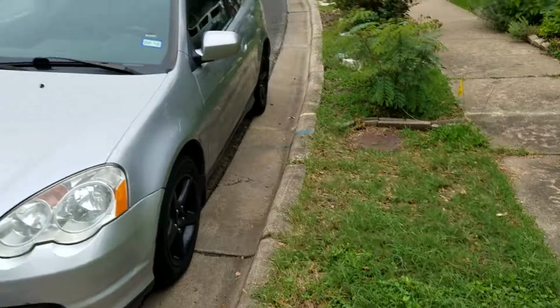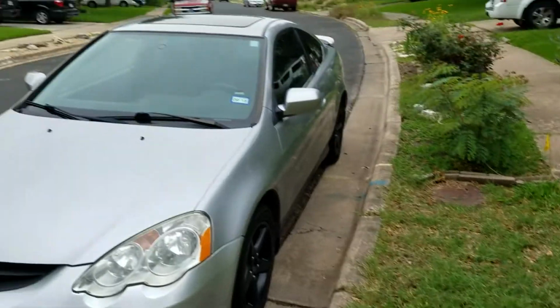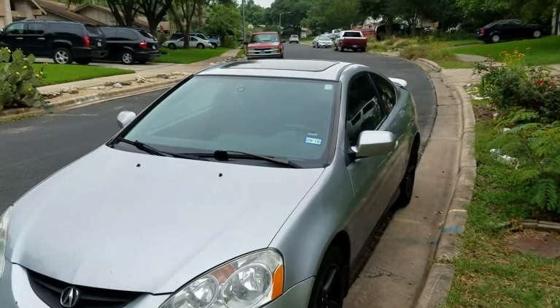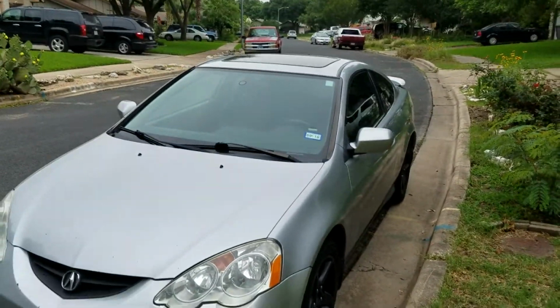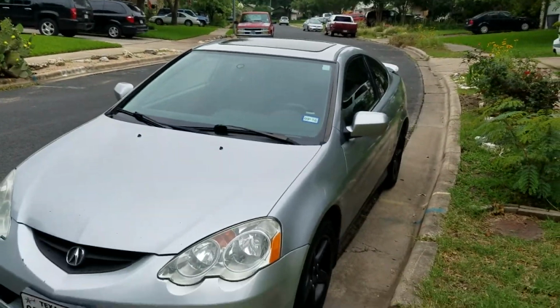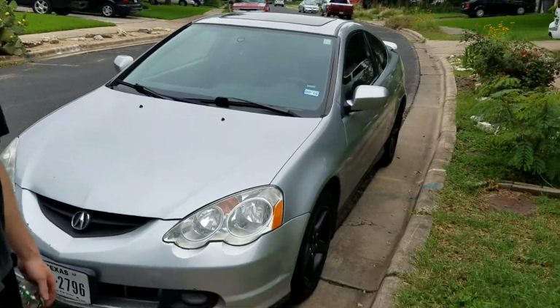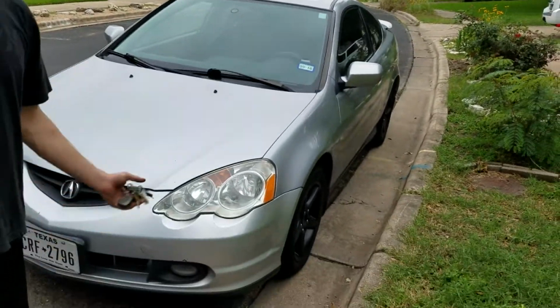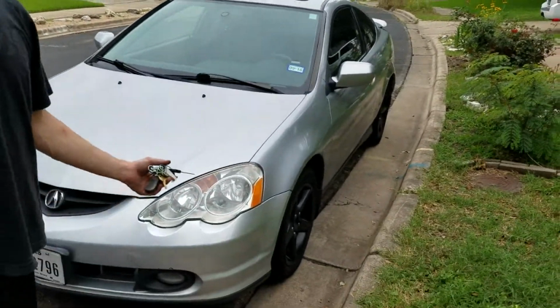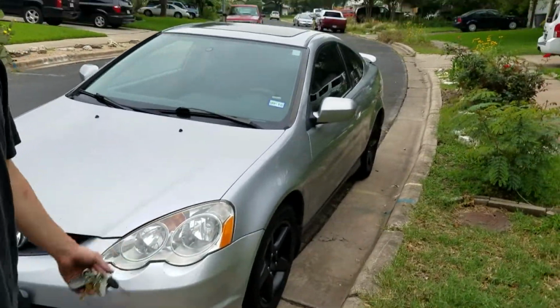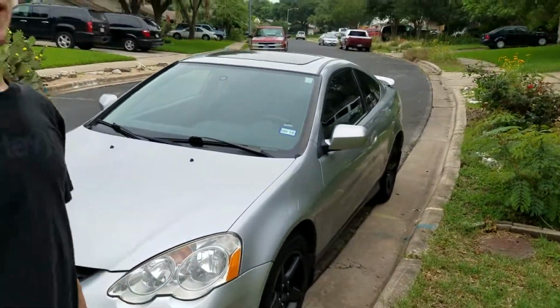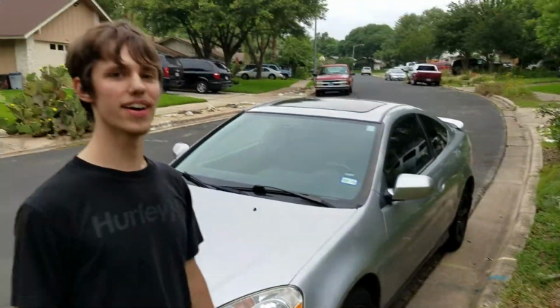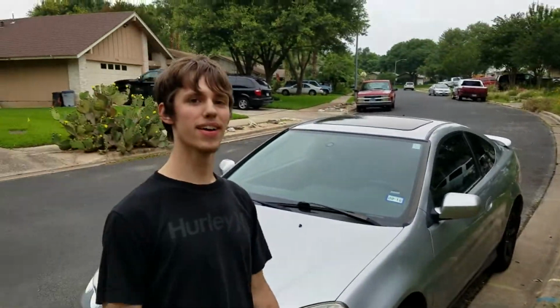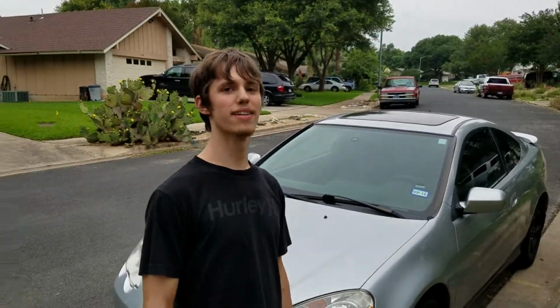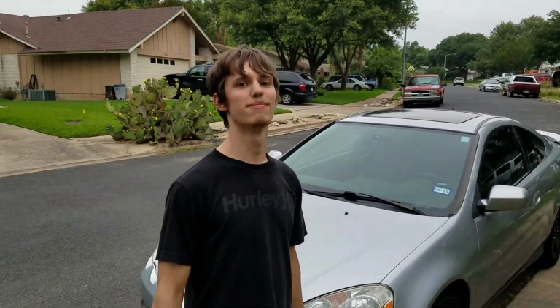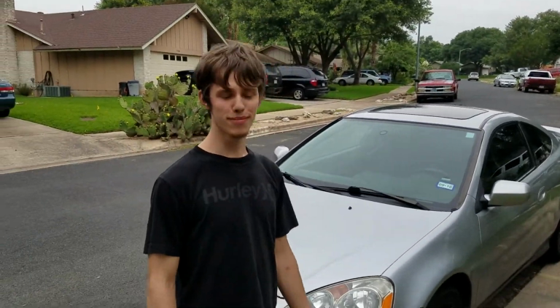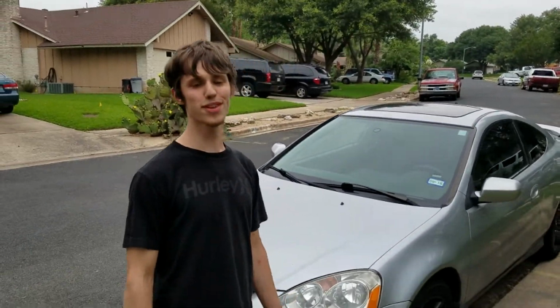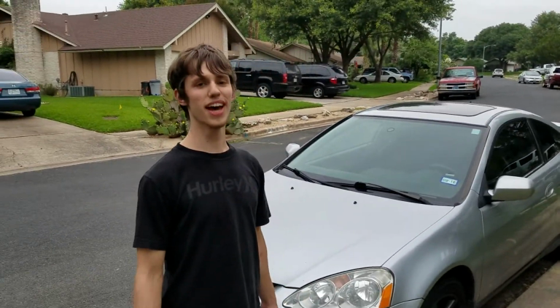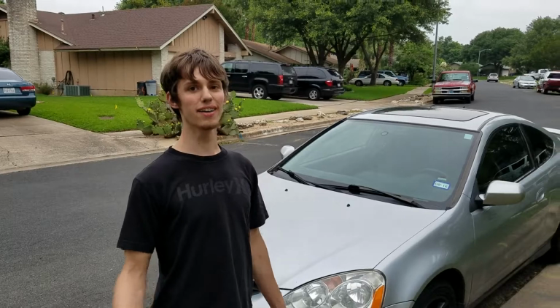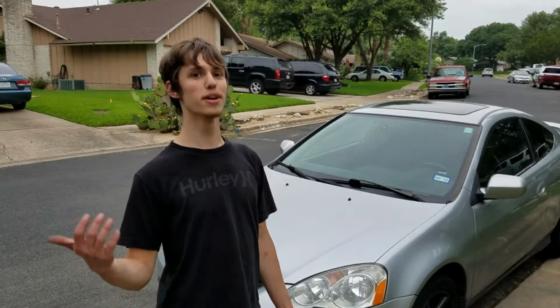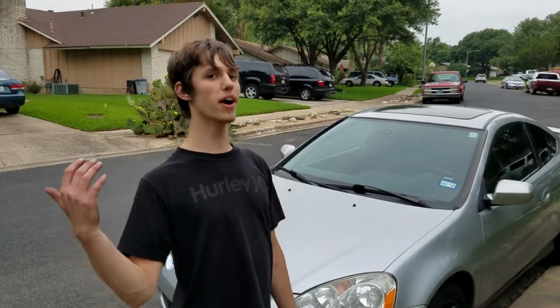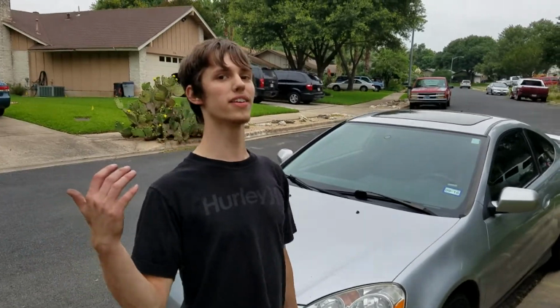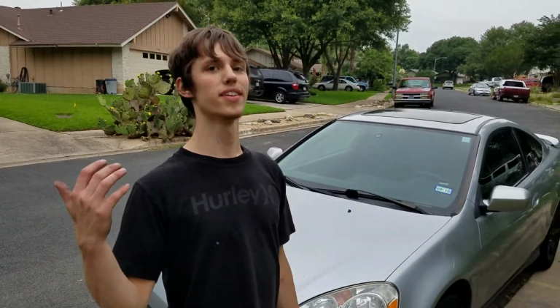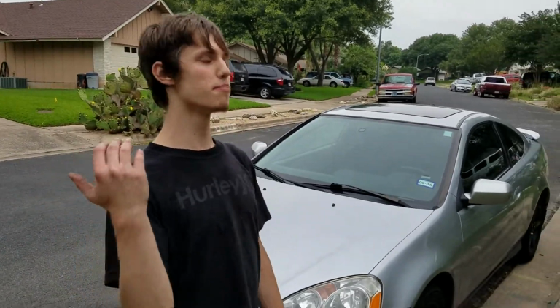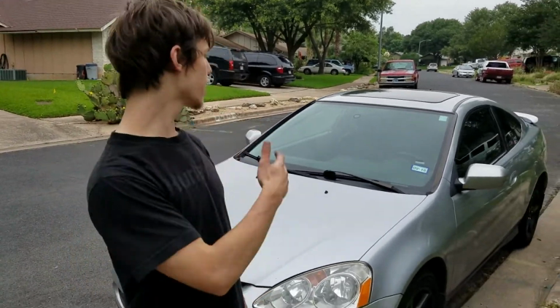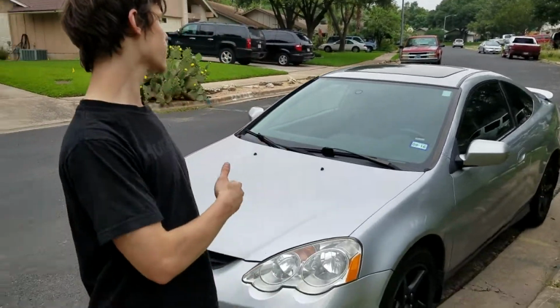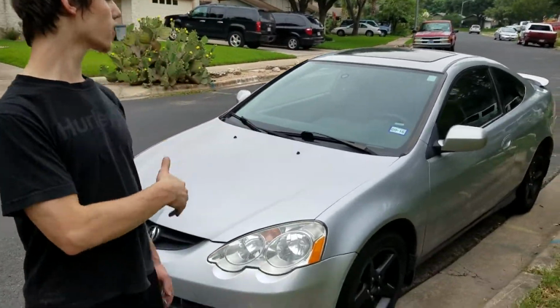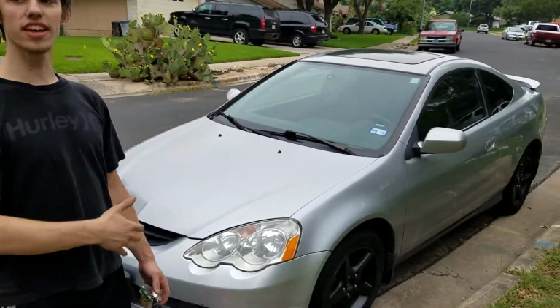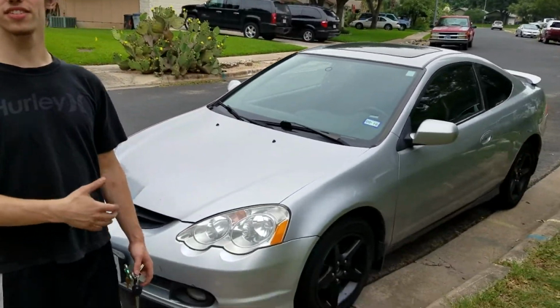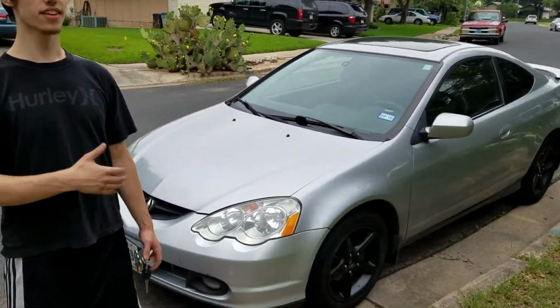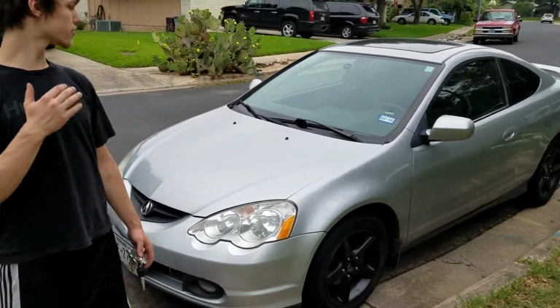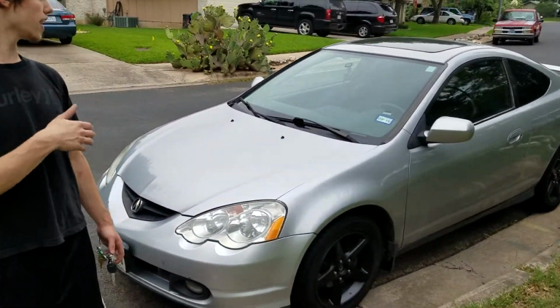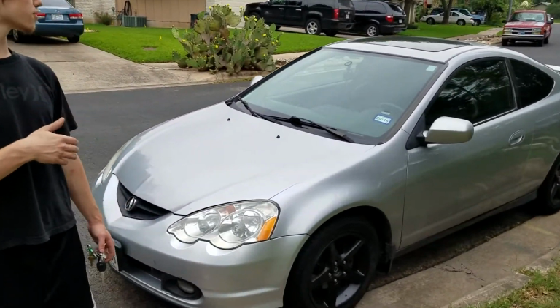Alright, what's up? Another episode of Dark Garage. My boy Grant. What's up guys? We are rocking the base RSX 2003.